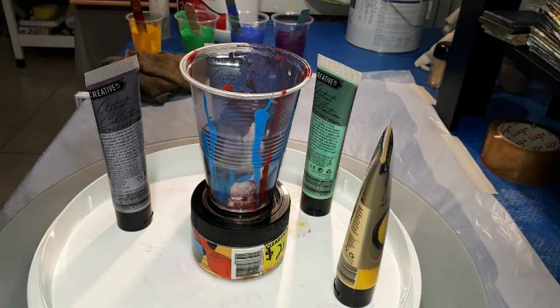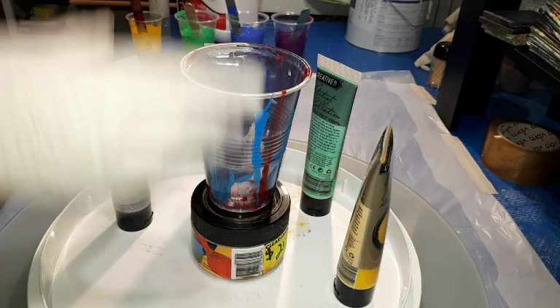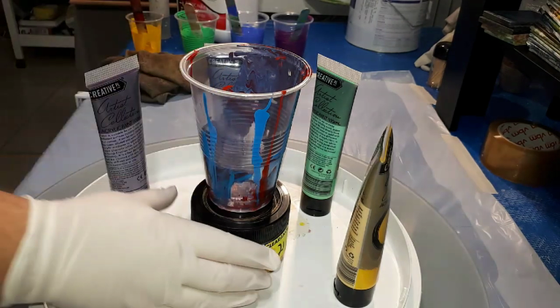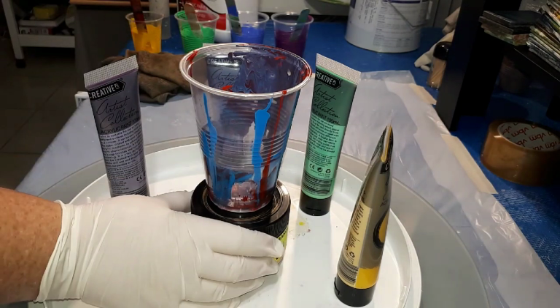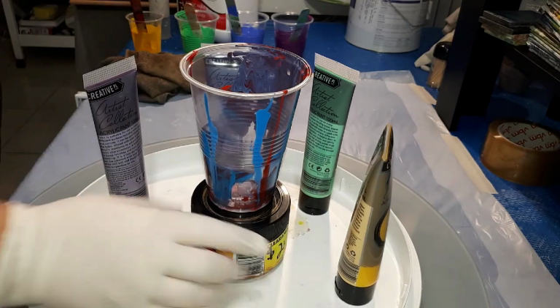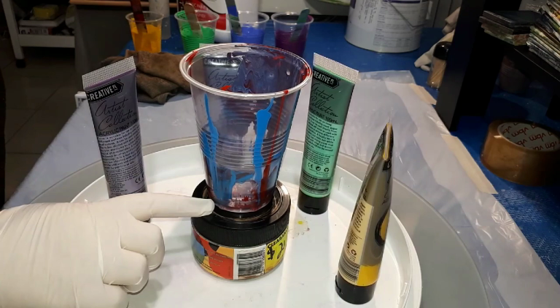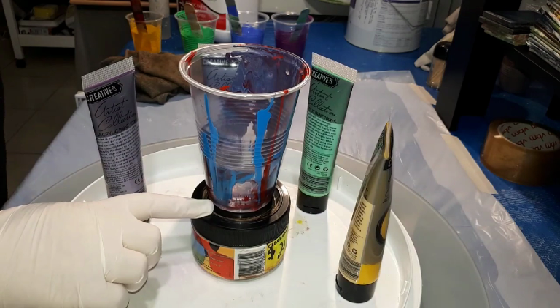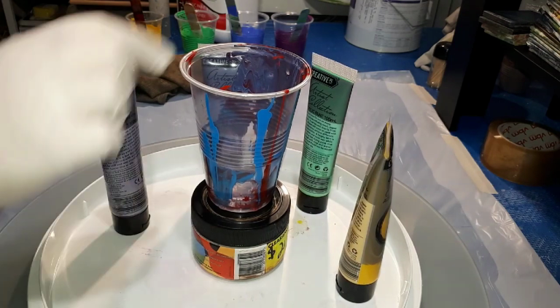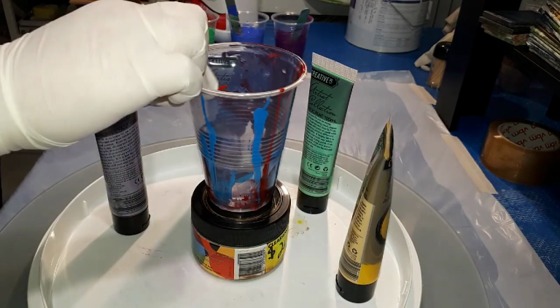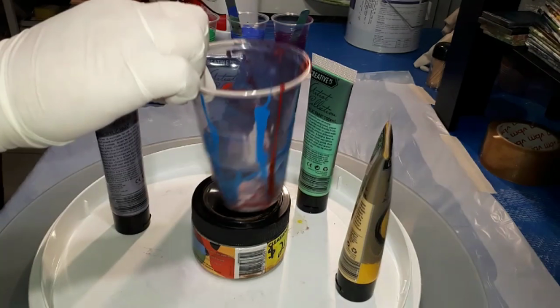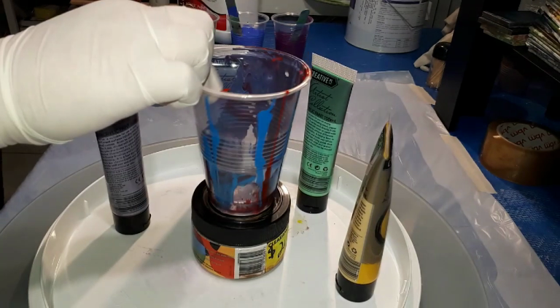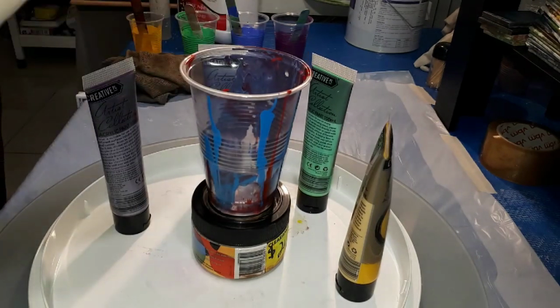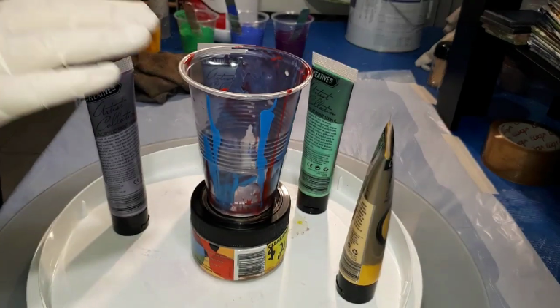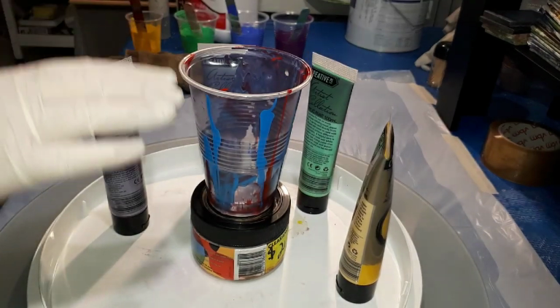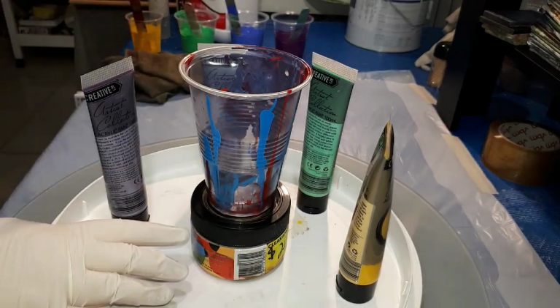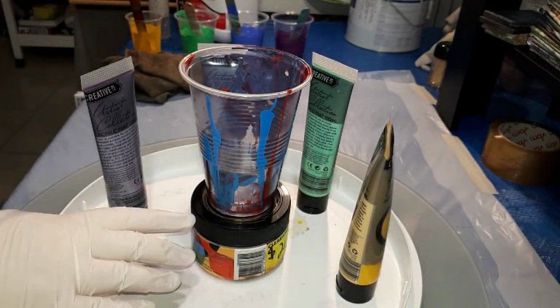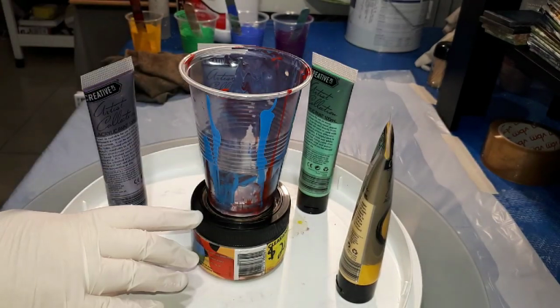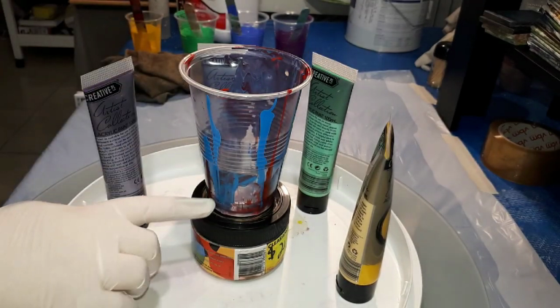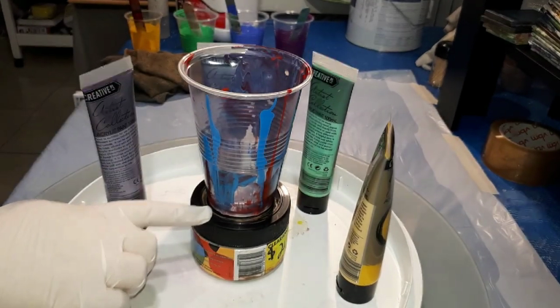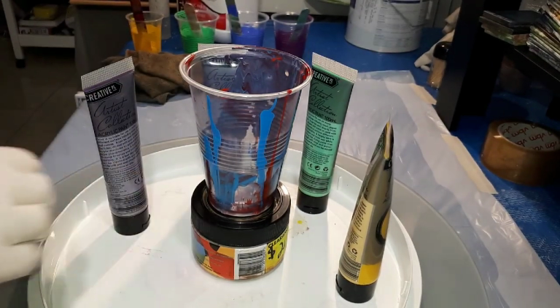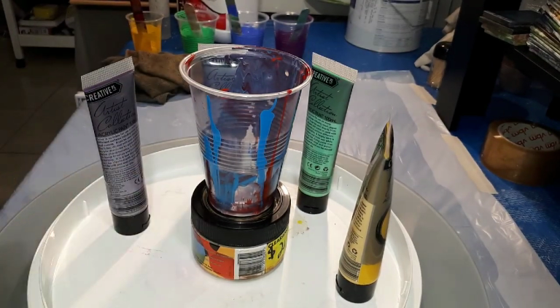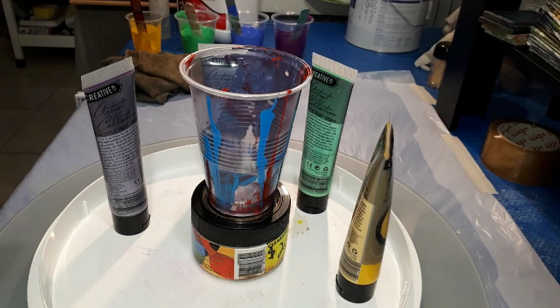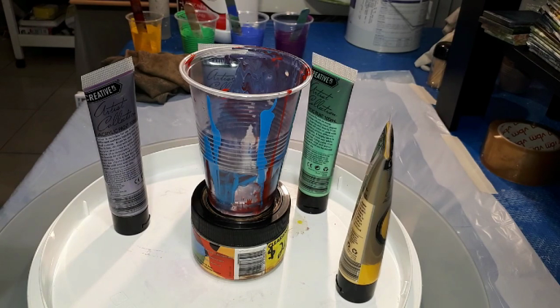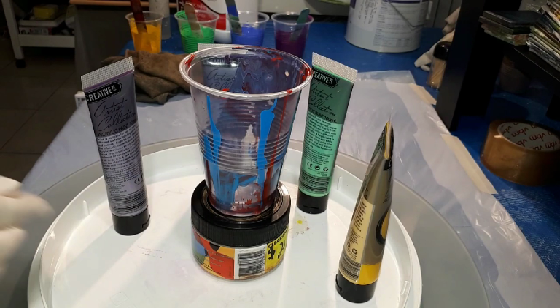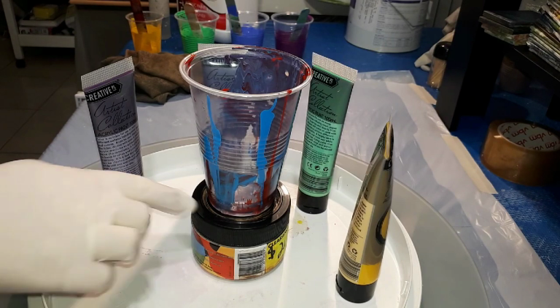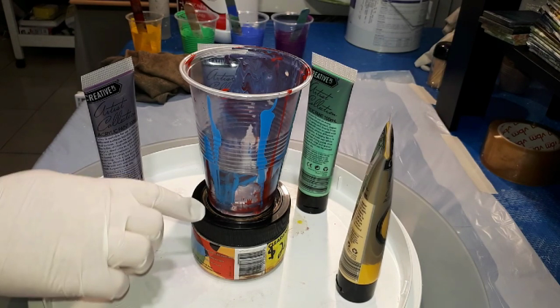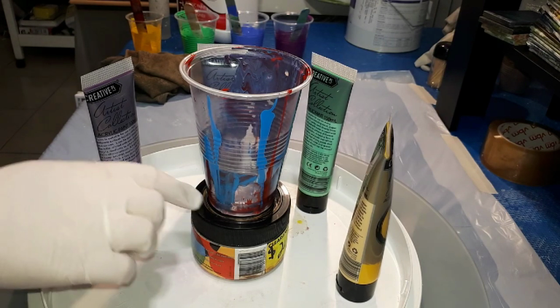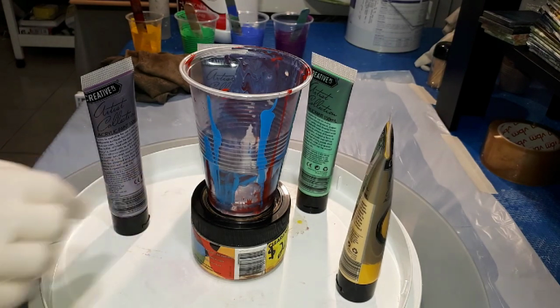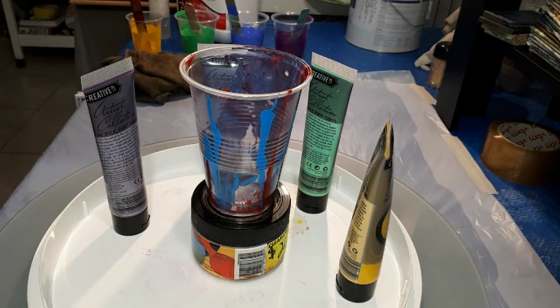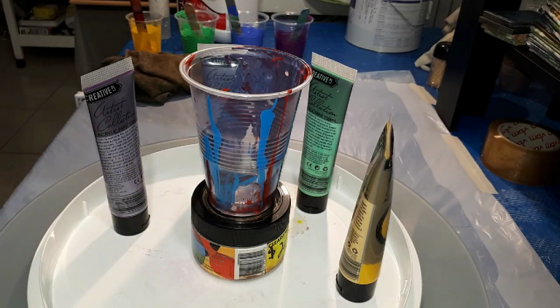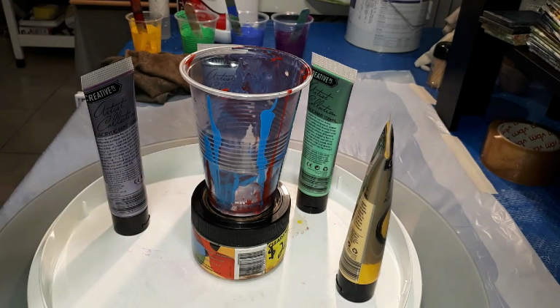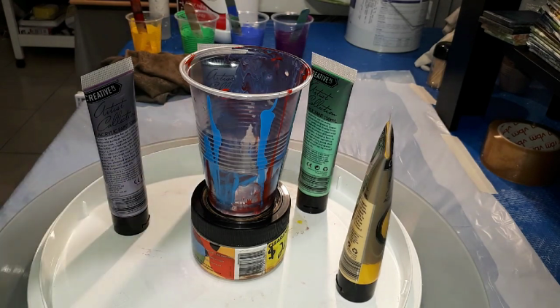You can see how I've got it set up. This cup was not quite high enough so I just boosted it up with one of these little mist tint pots from Bunnings.